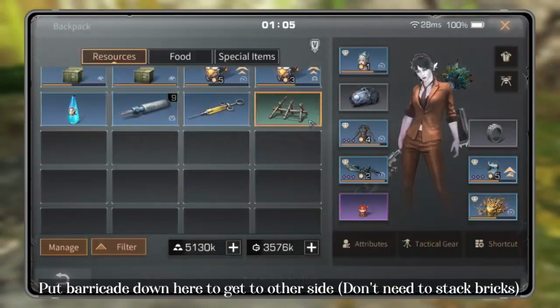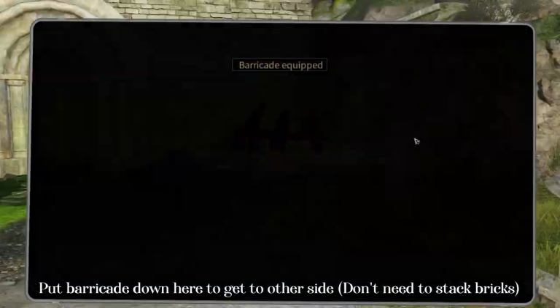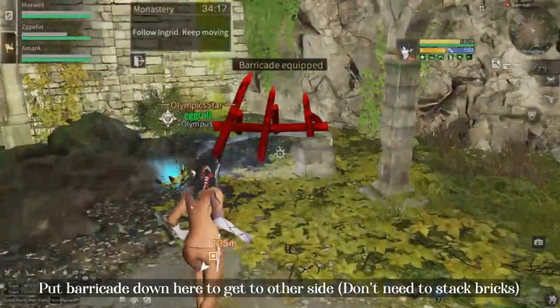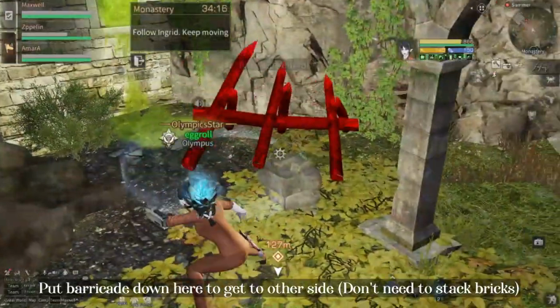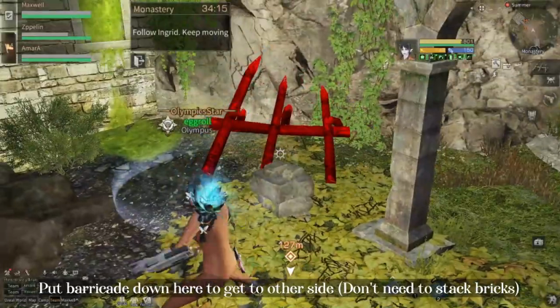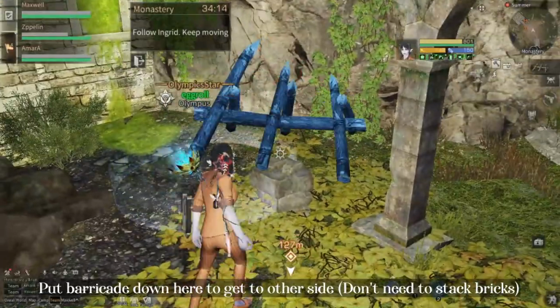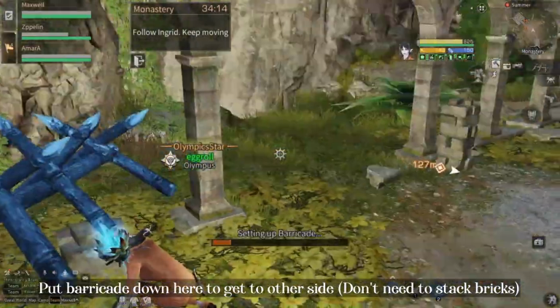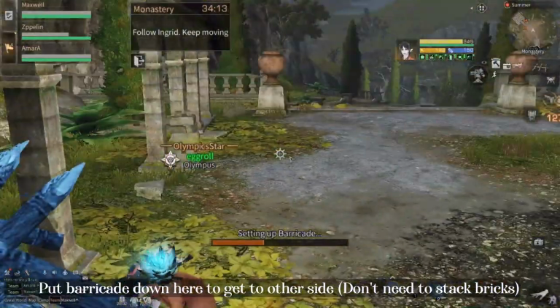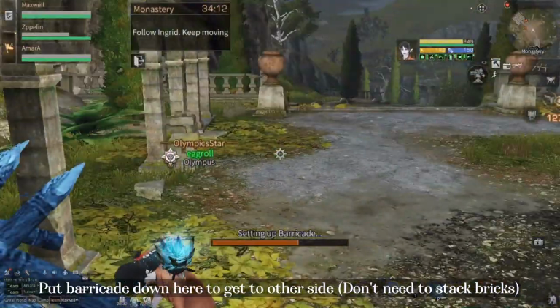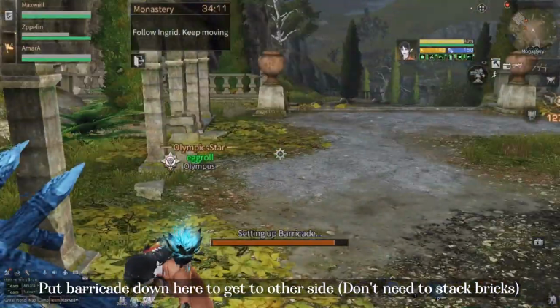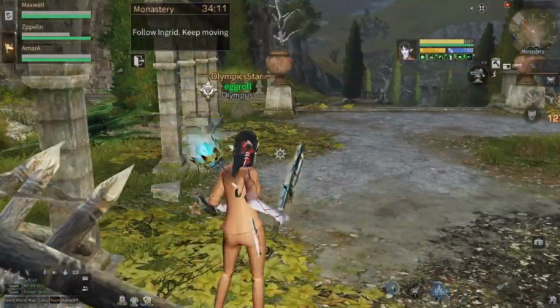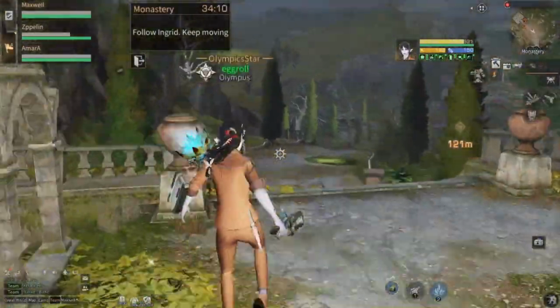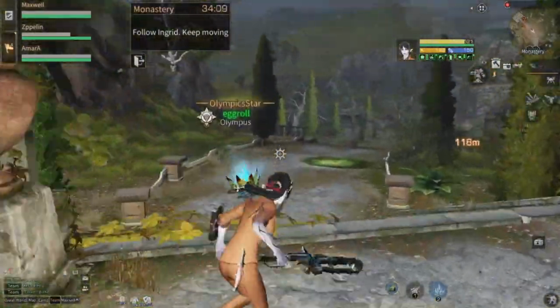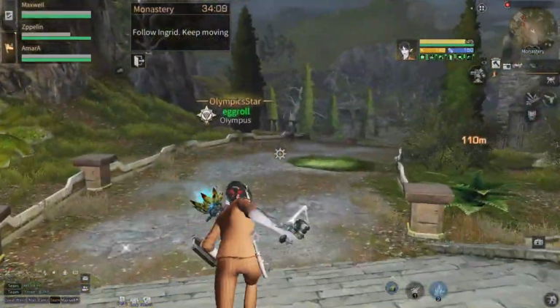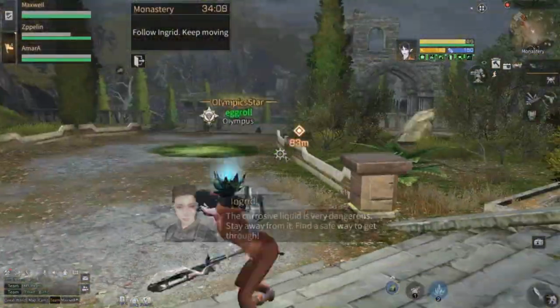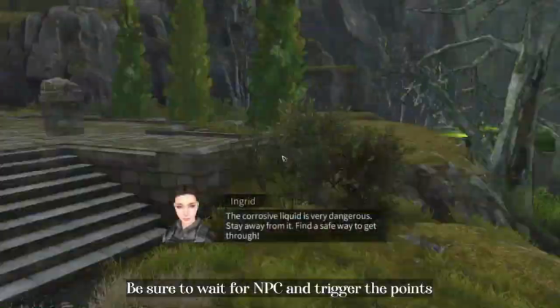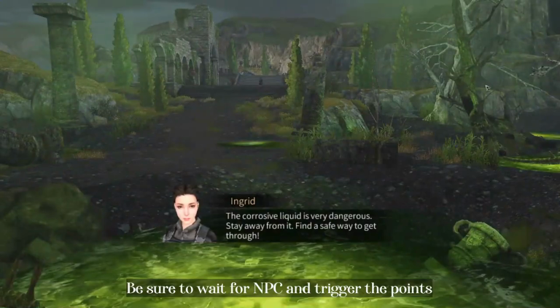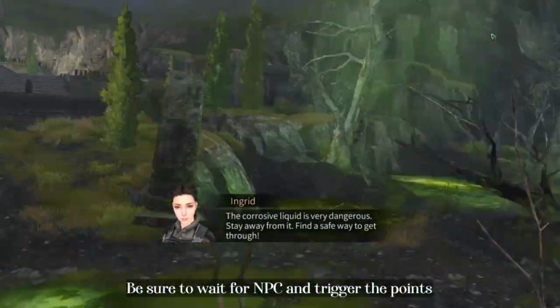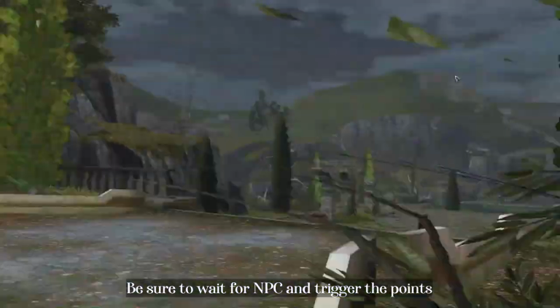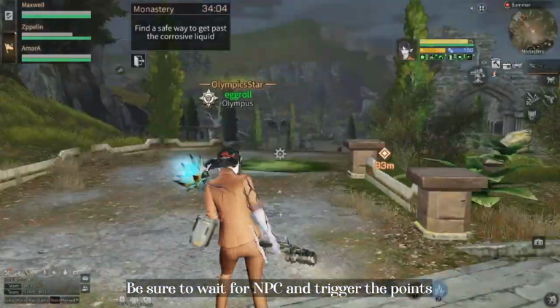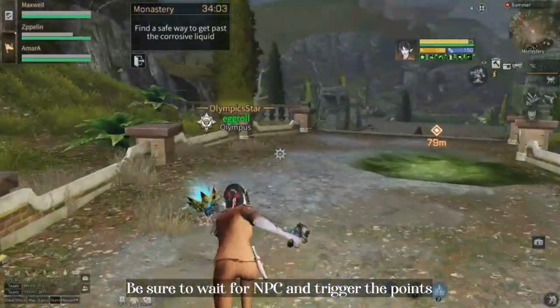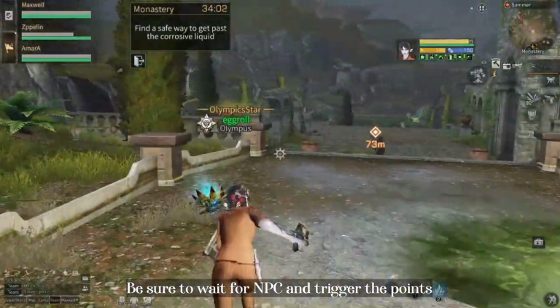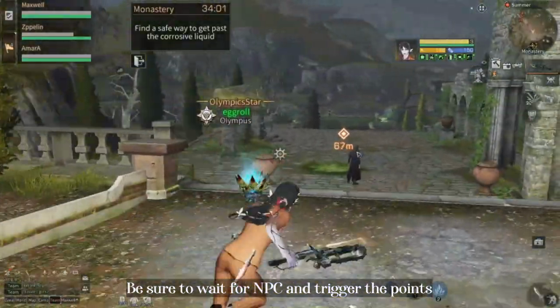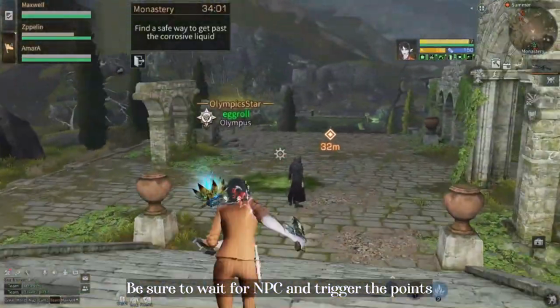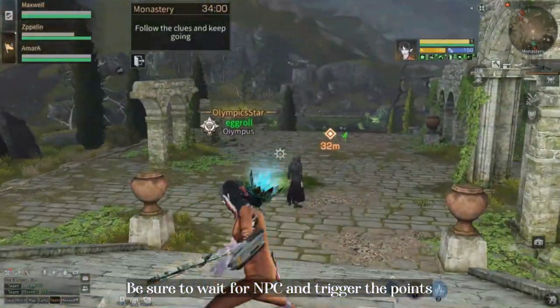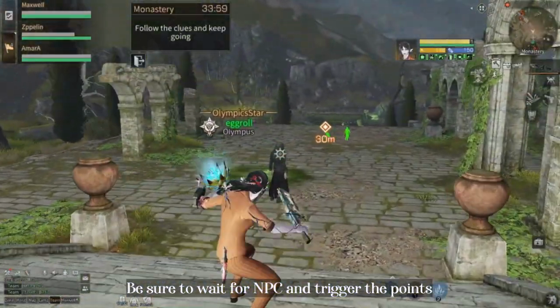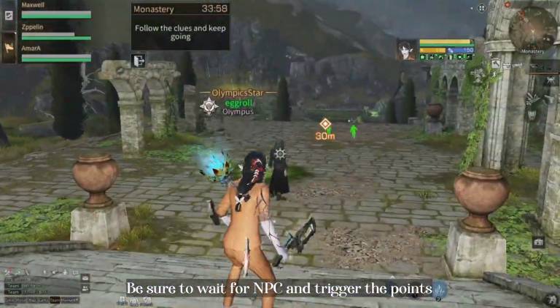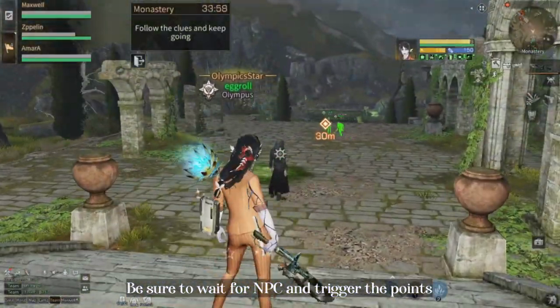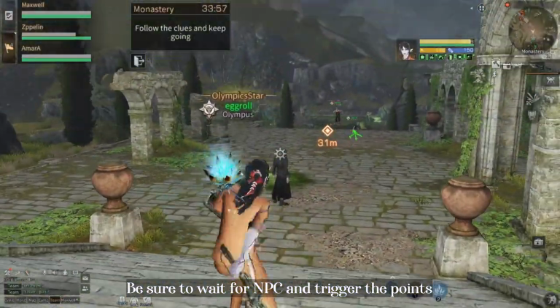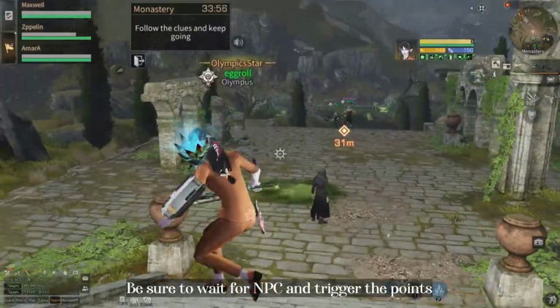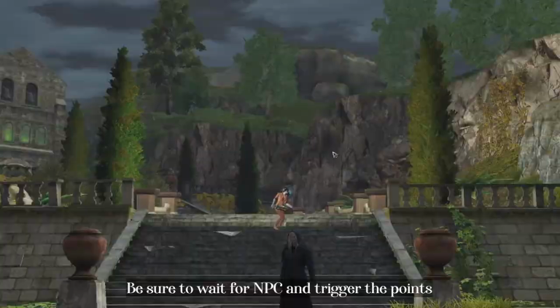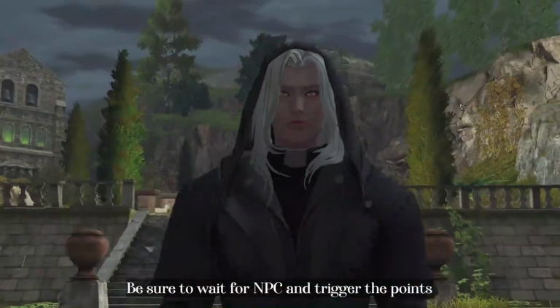To get over to the other side, you just need to put a barricade down. Wait for the NPC to reach this place and make sure to trigger all the points.